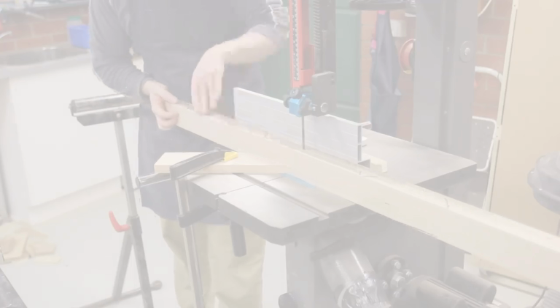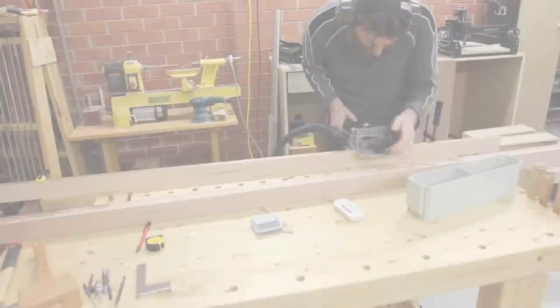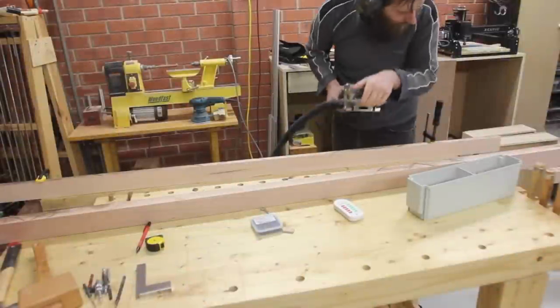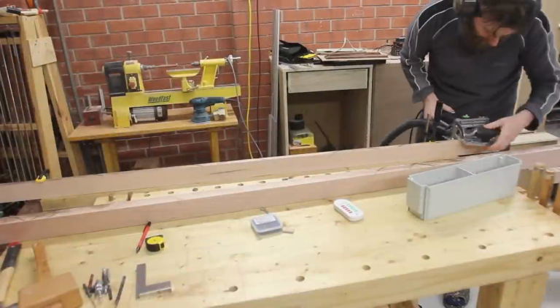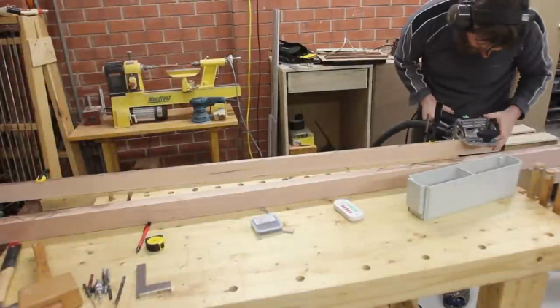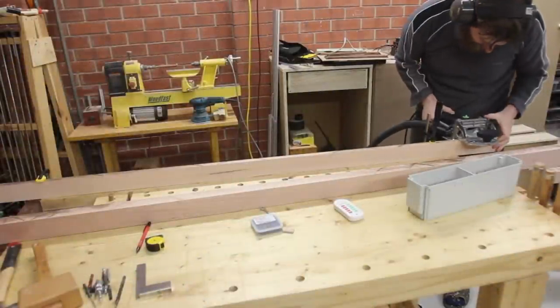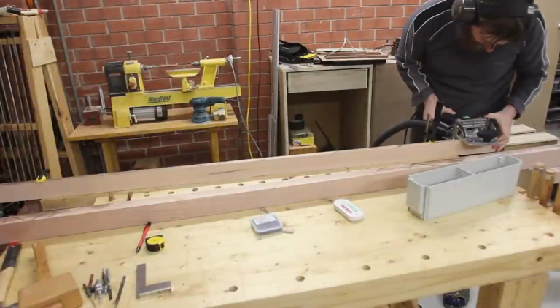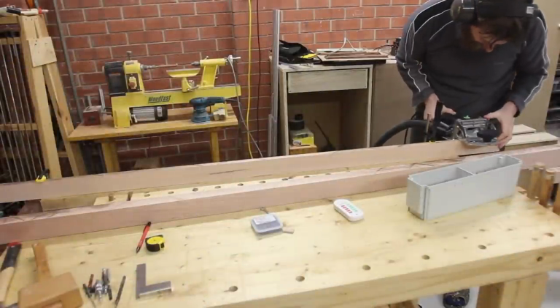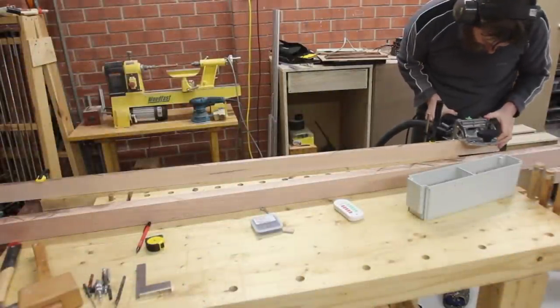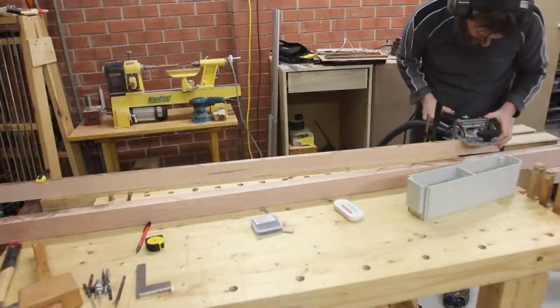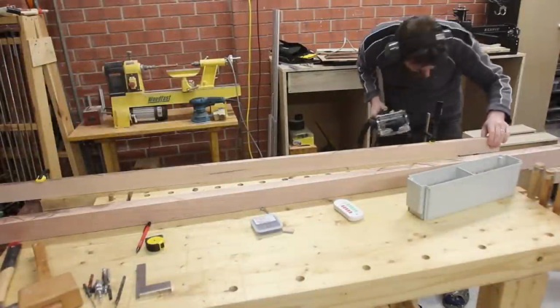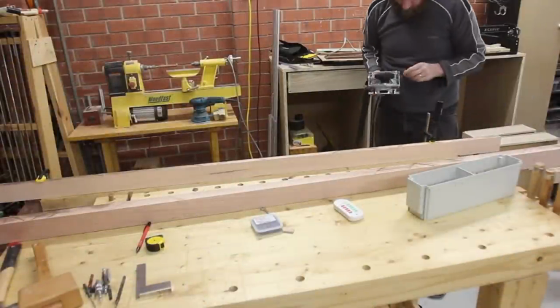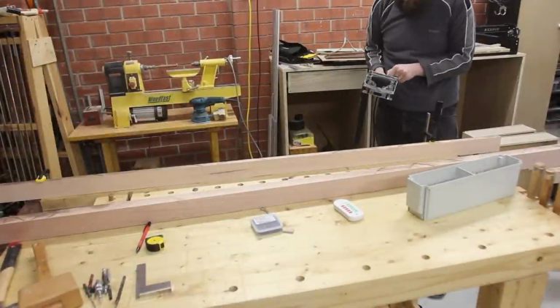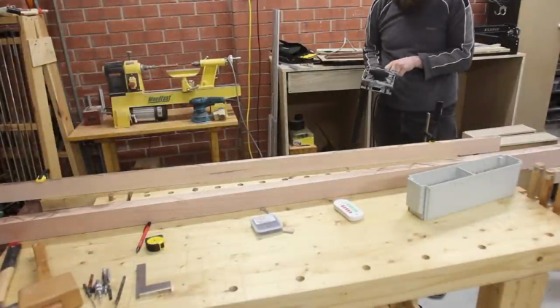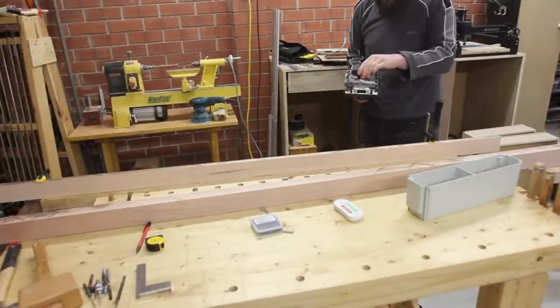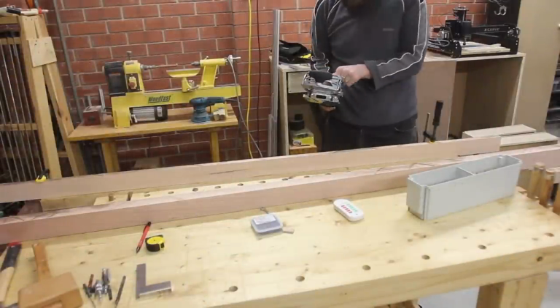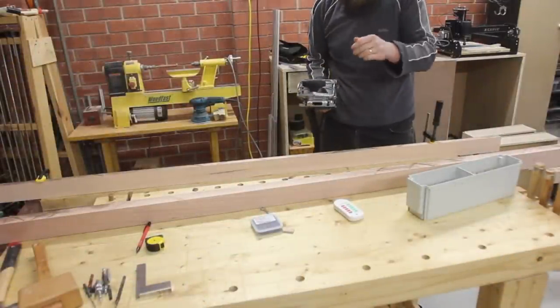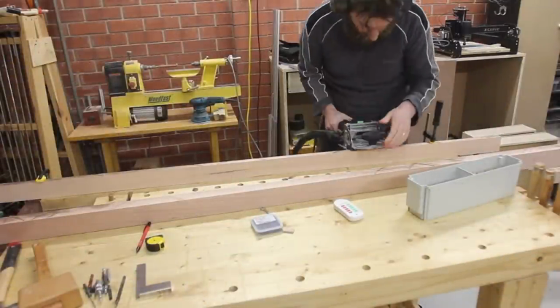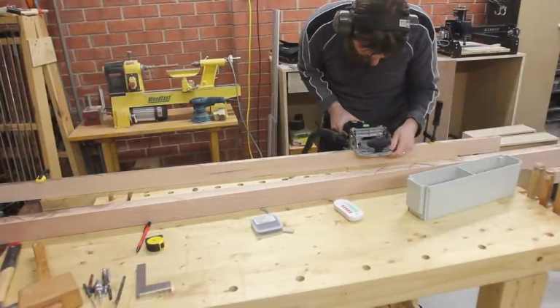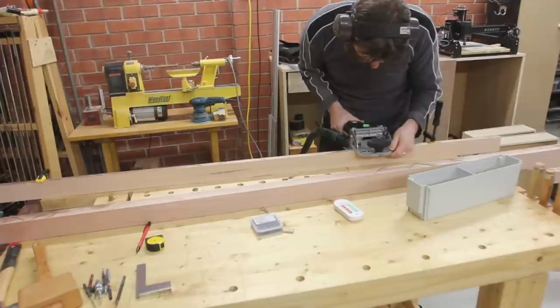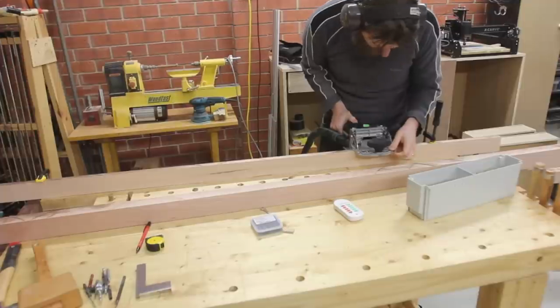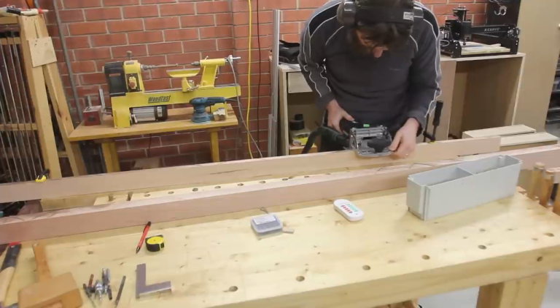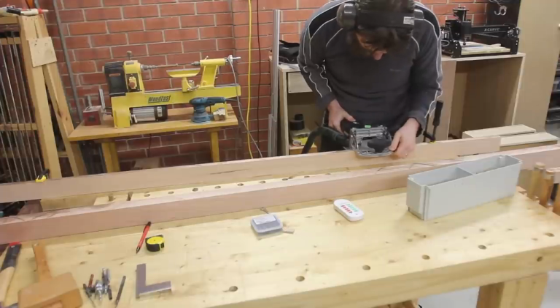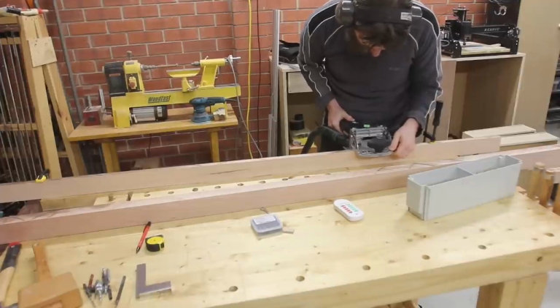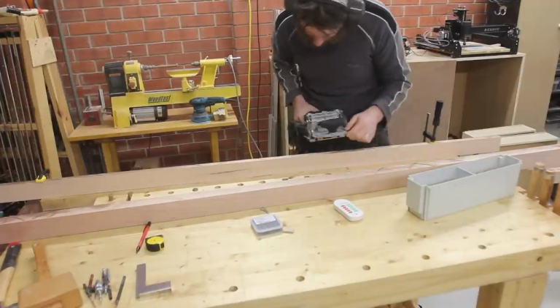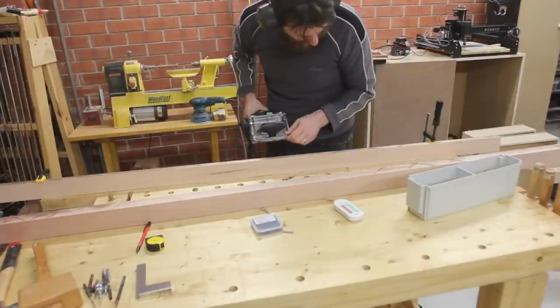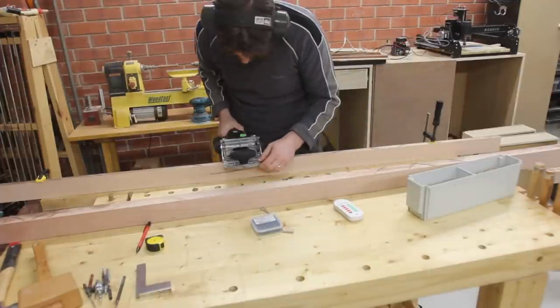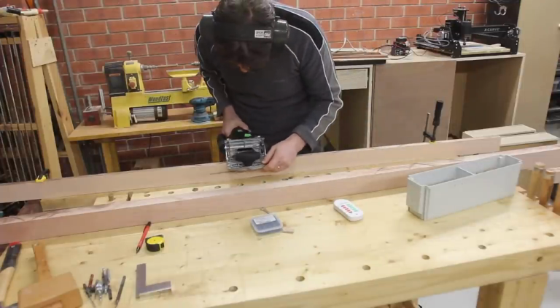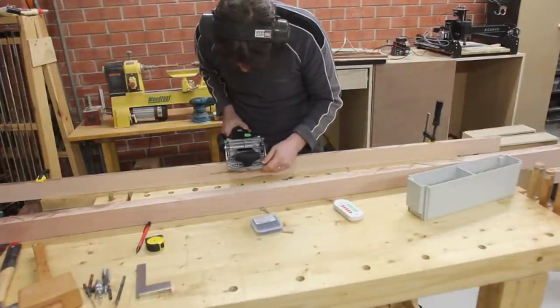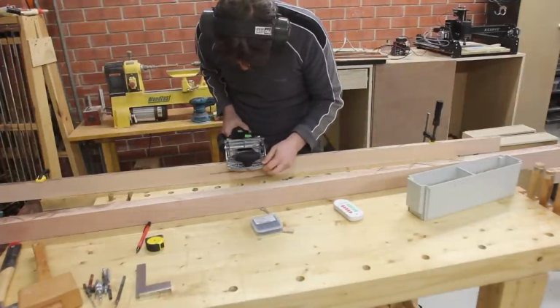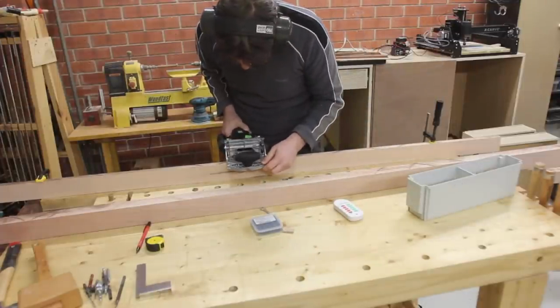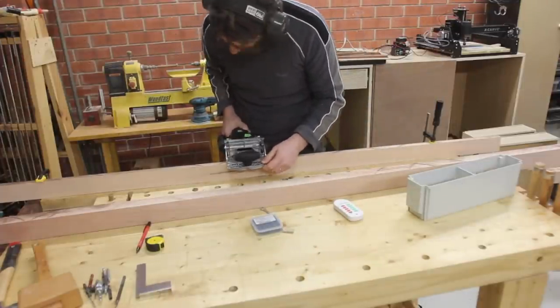I then used dominoes to assist with the lamination. The dominoes were really just there to stop the boards from sliding around as I got the clamps on. Honestly a biscuit joiner would have worked just as well but I actually couldn't find one — I needed to find another garage.